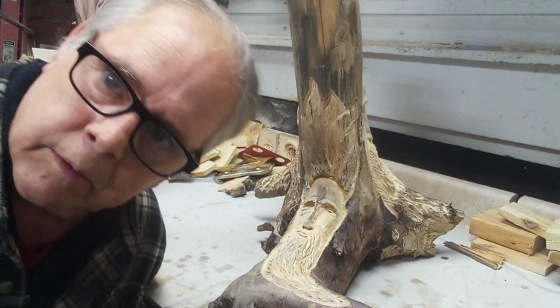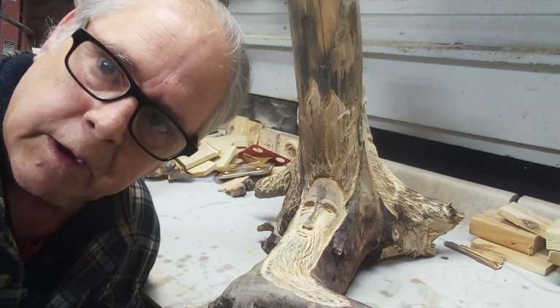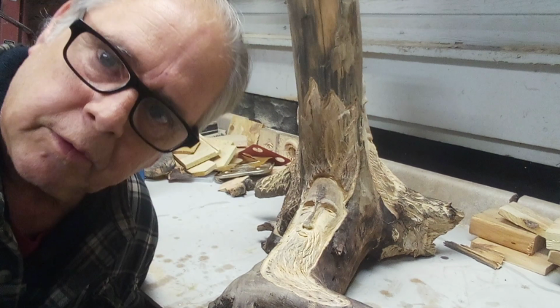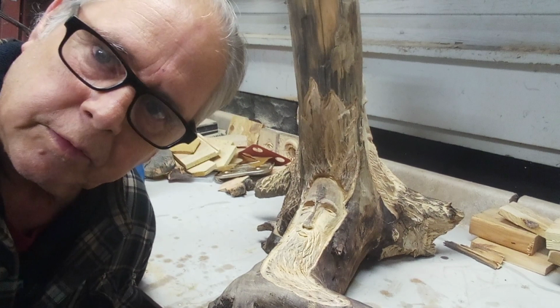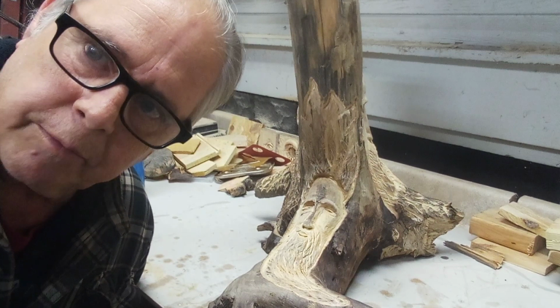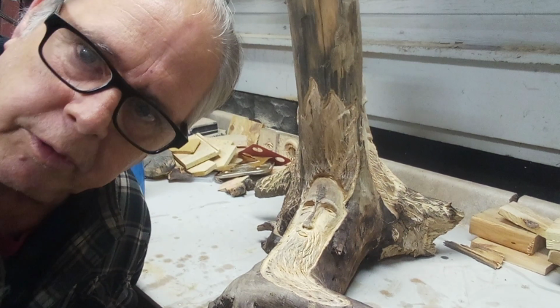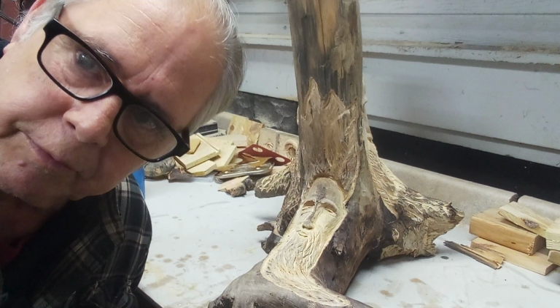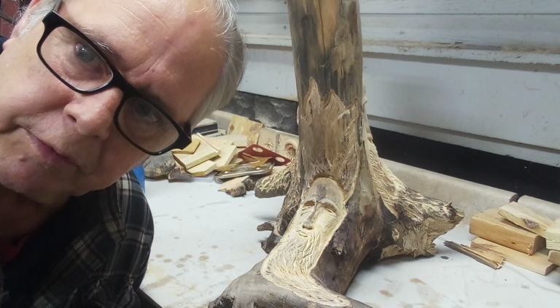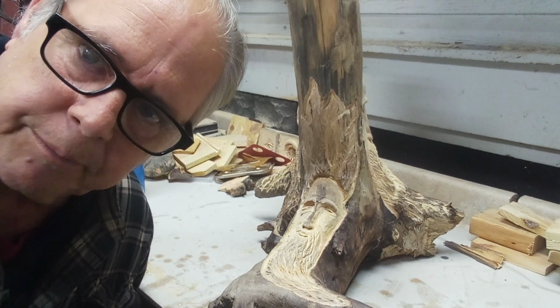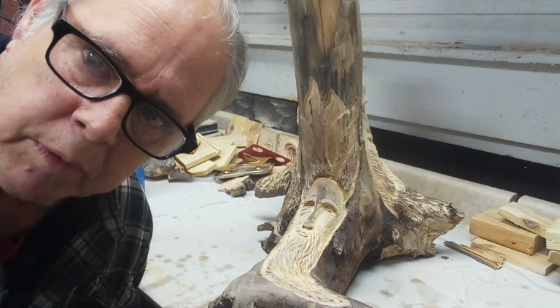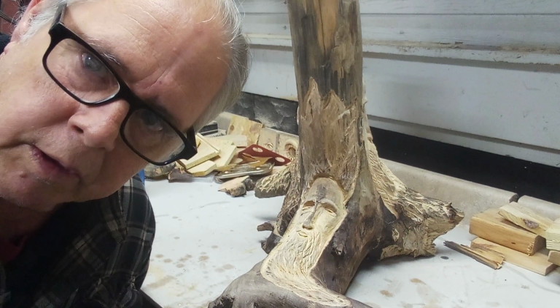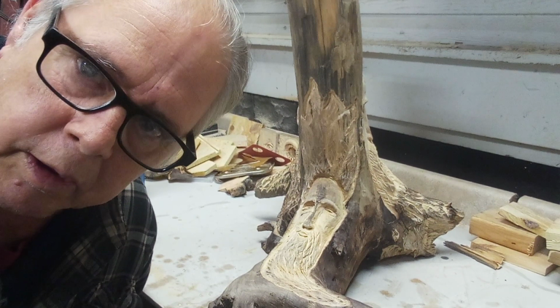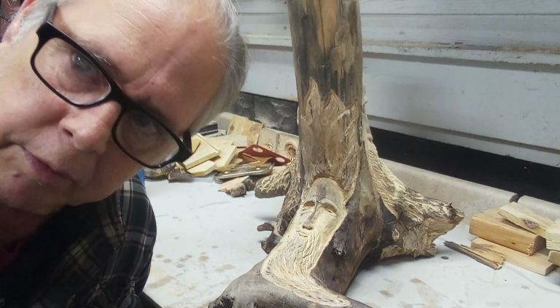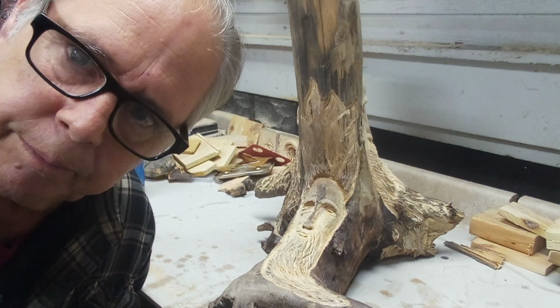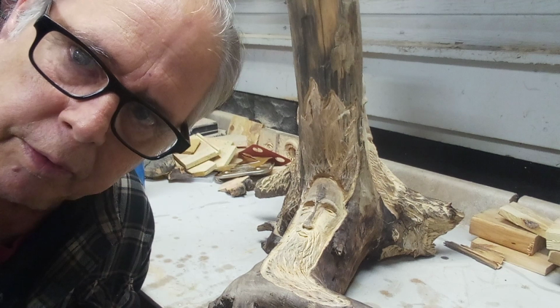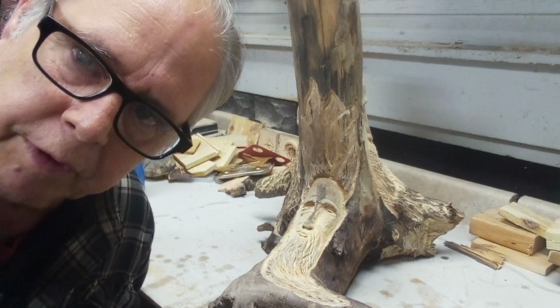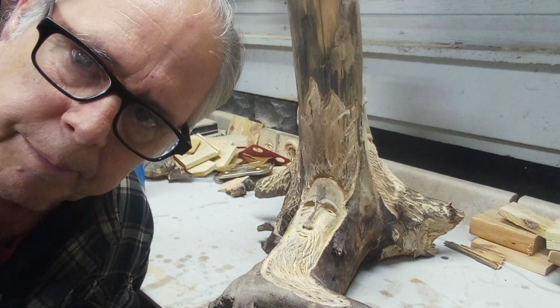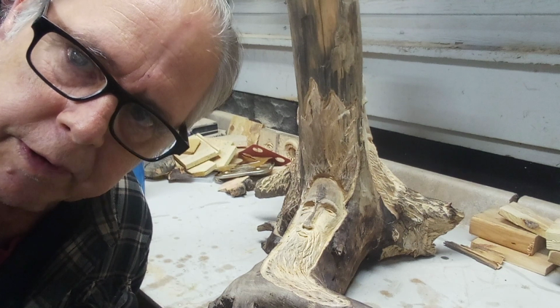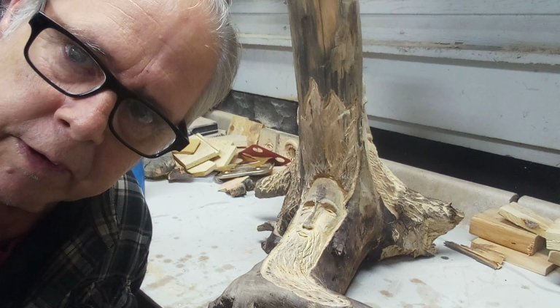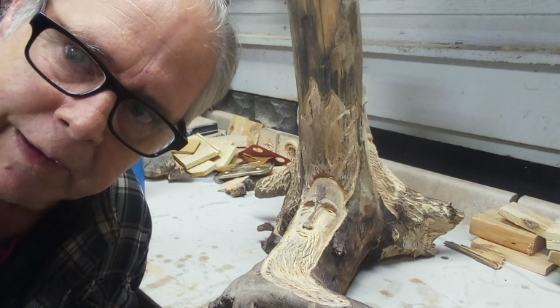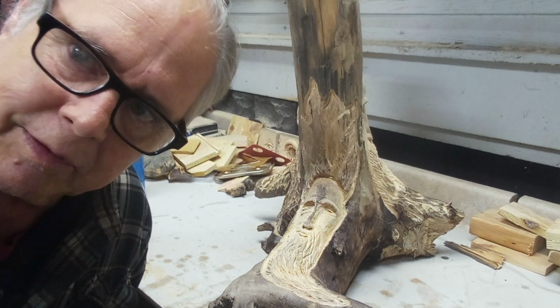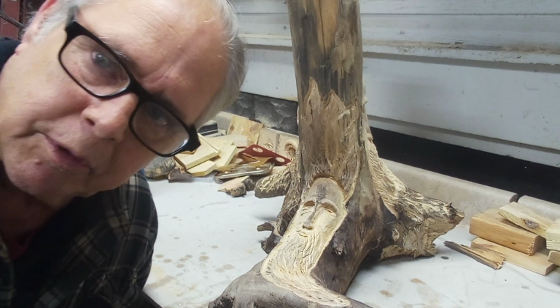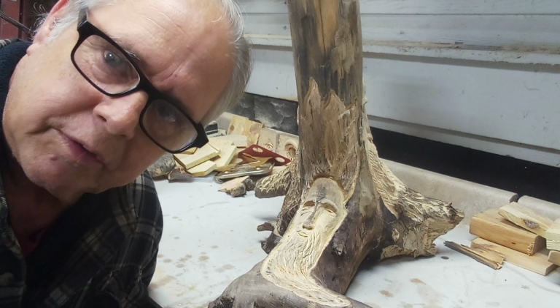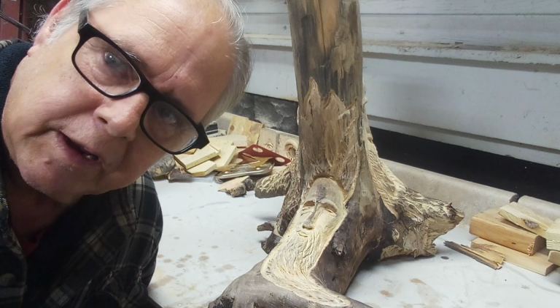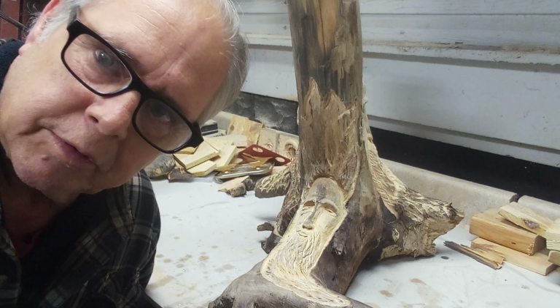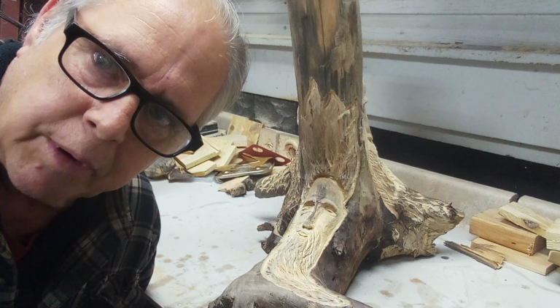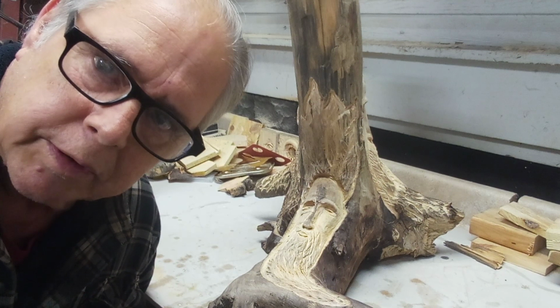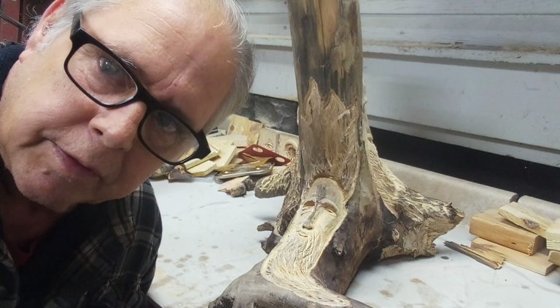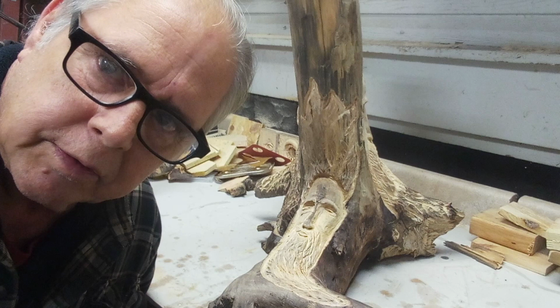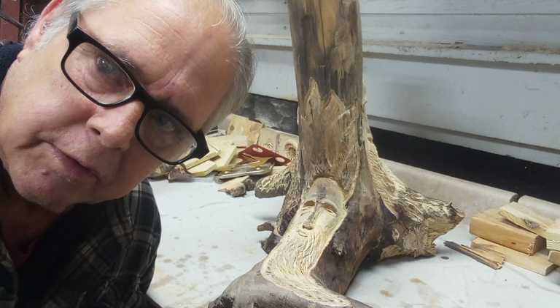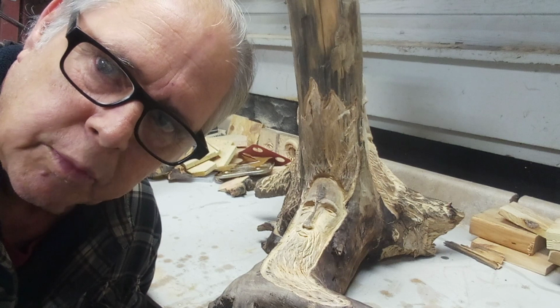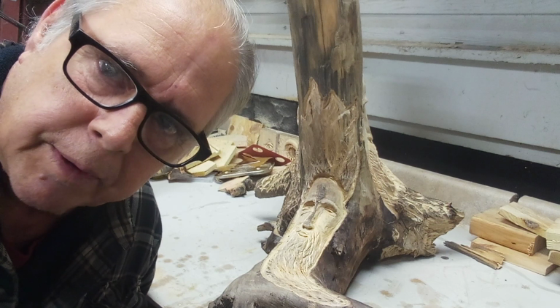Hi folks, this is Tom from Sawdust and Feathers. We're going to burn our stump today and I decided I'm not gonna stain it — I'm just gonna poly it because I think it's gonna turn out a little better.